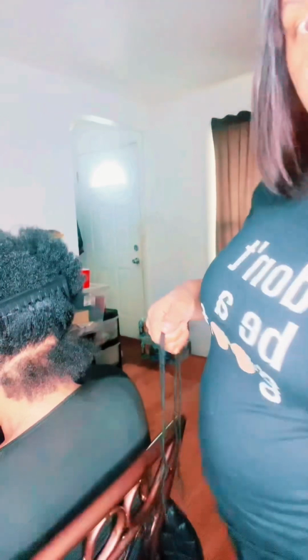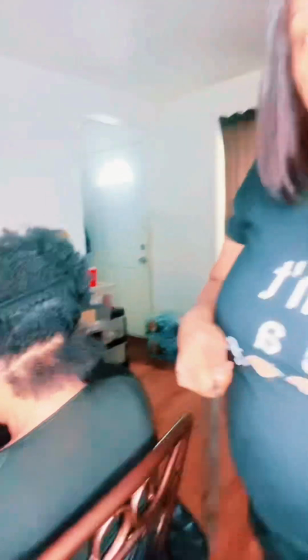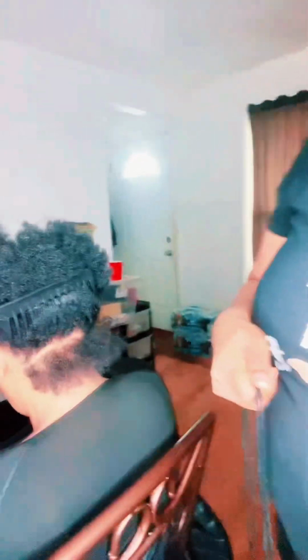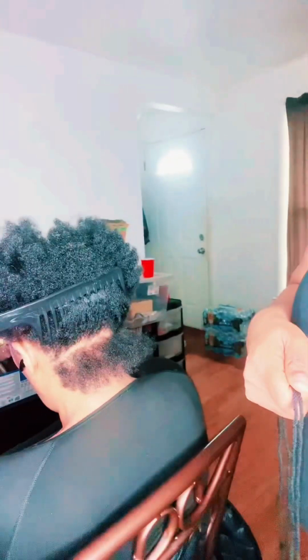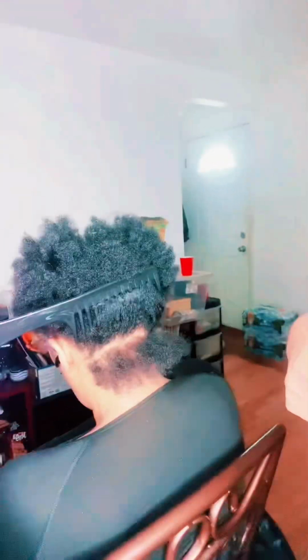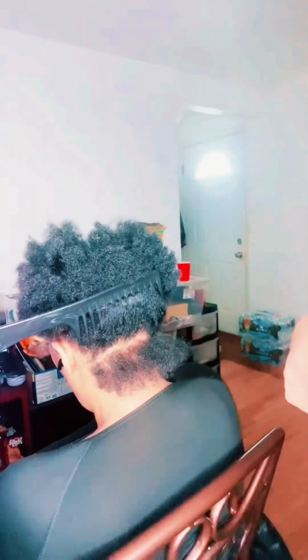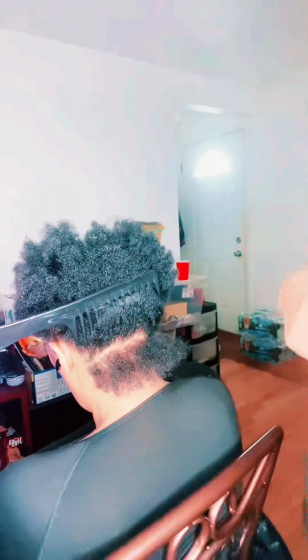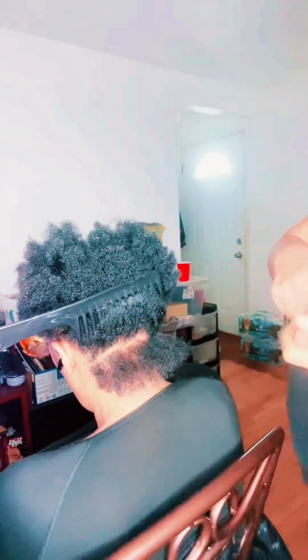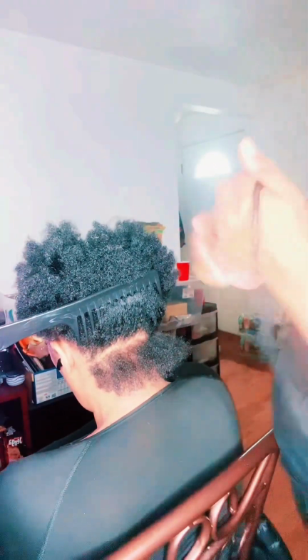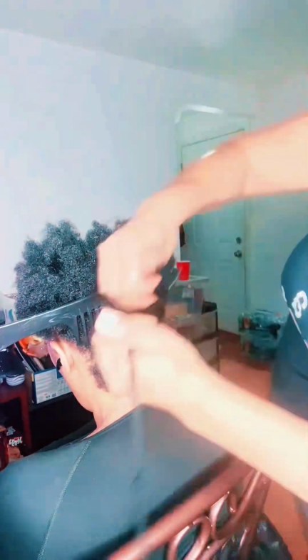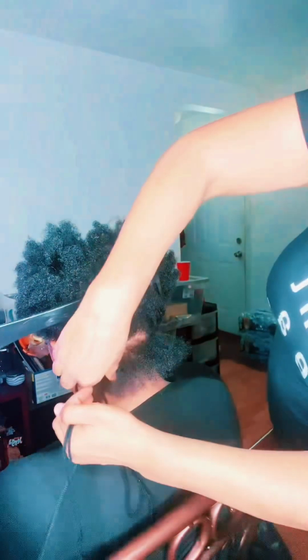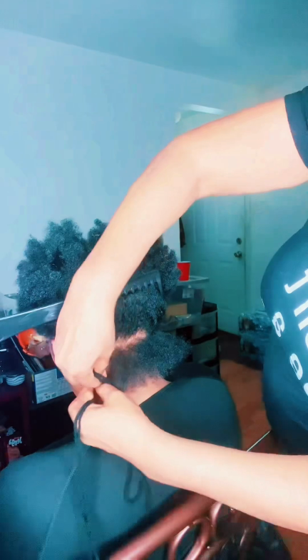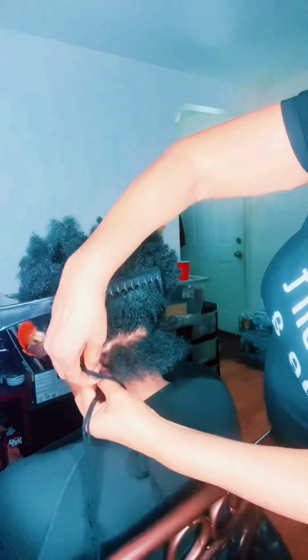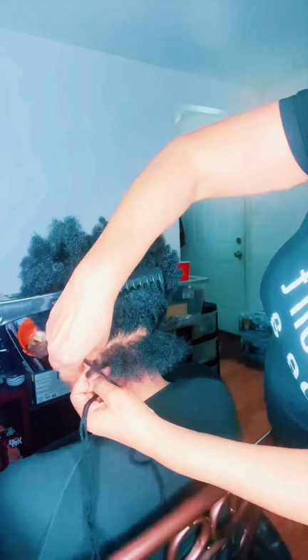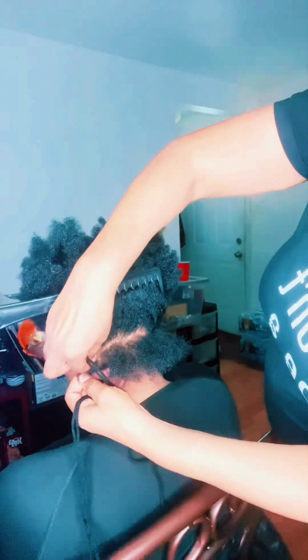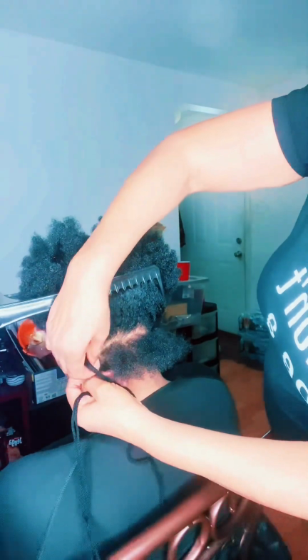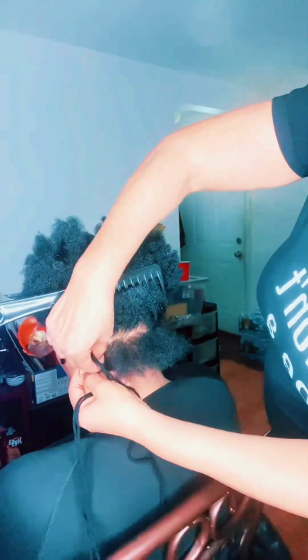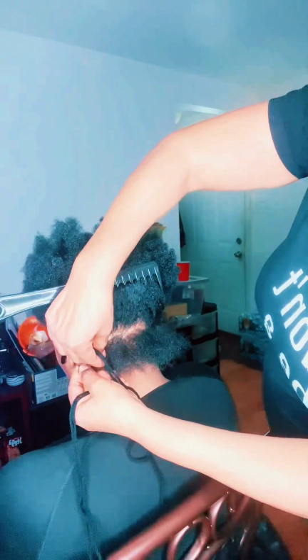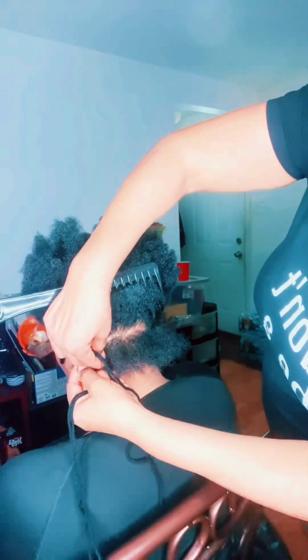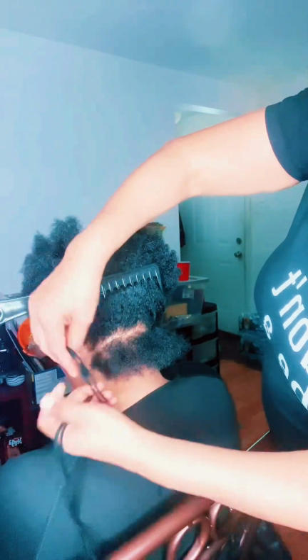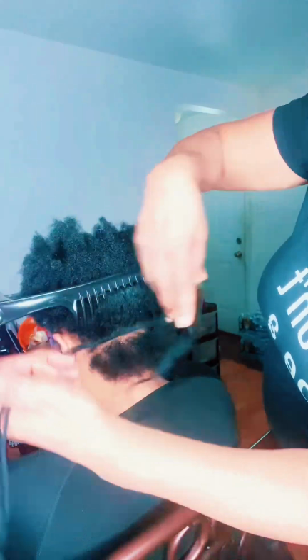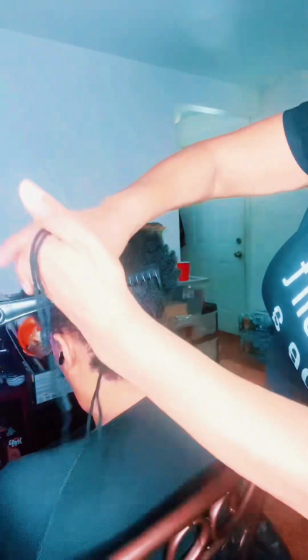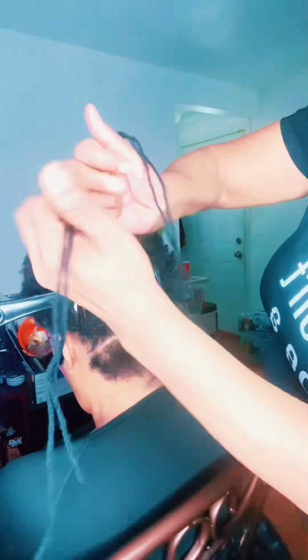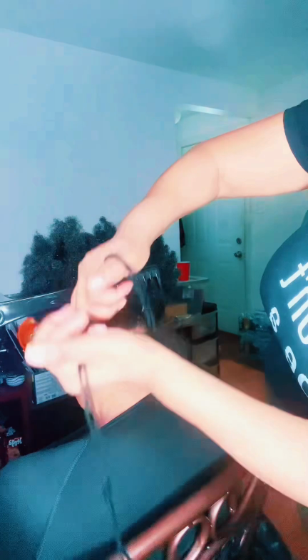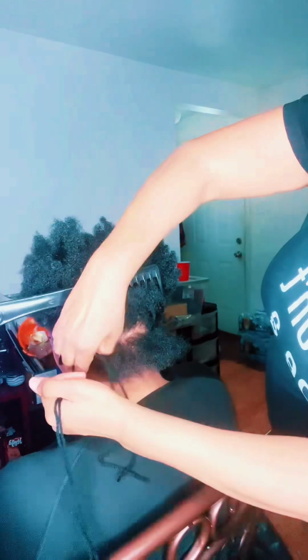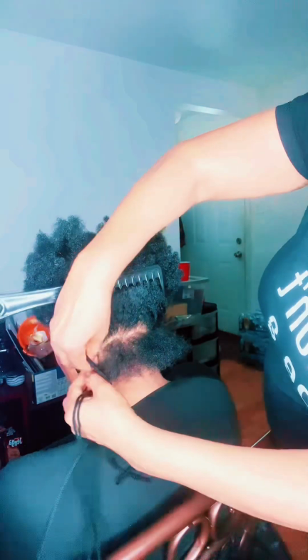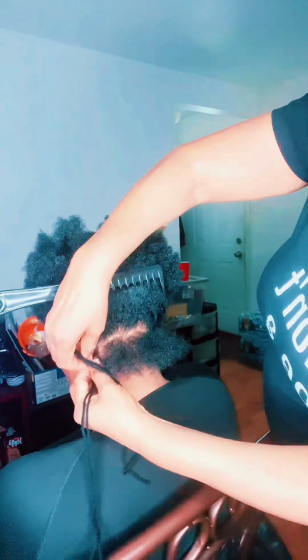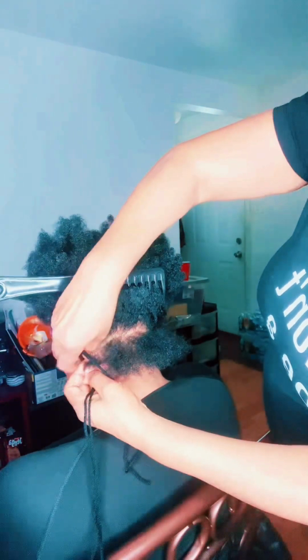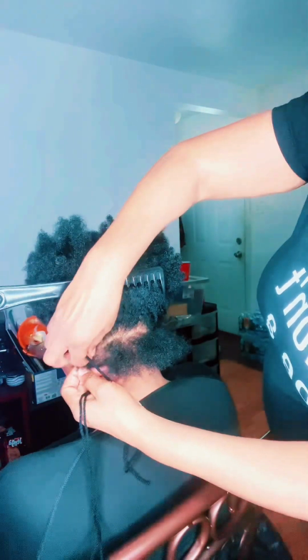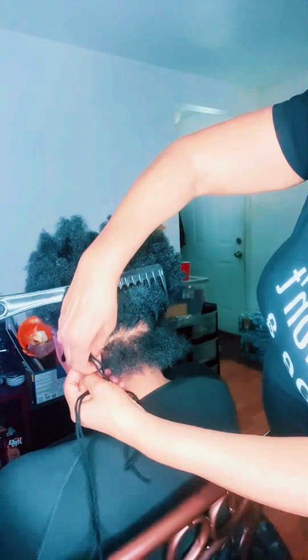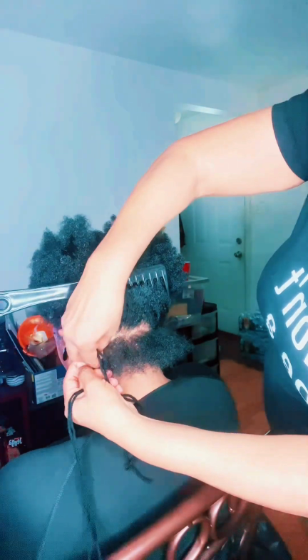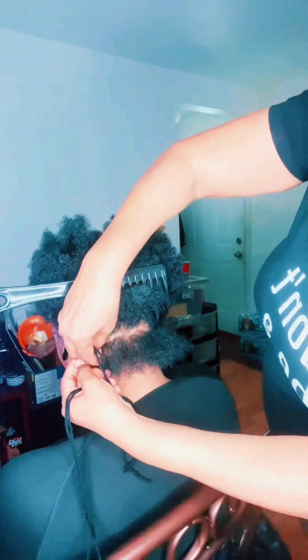Hey y'all, I told y'all I was going to post this — I was live this morning, but by the time I went live I had already put these braids in. This is my girl April; she's been letting me do her hair since 2016, 2017.